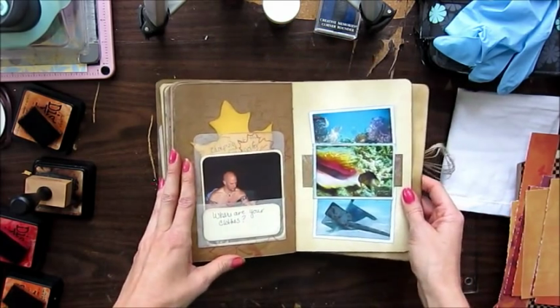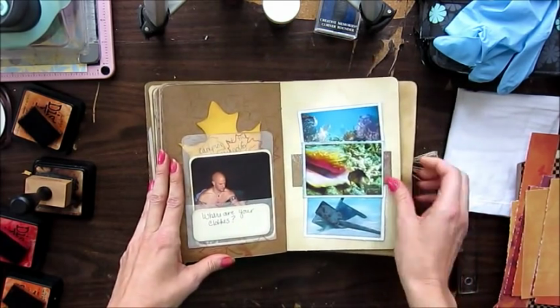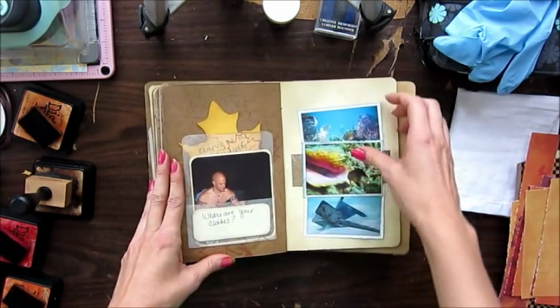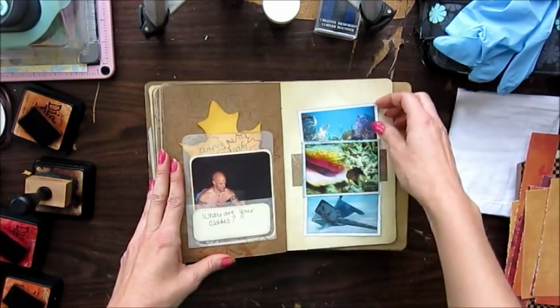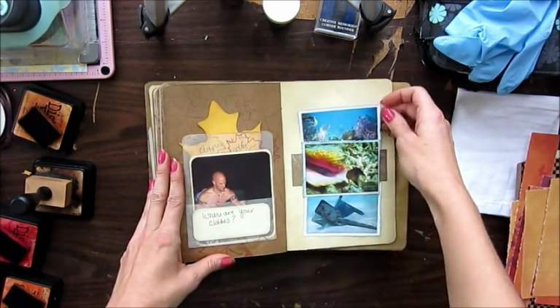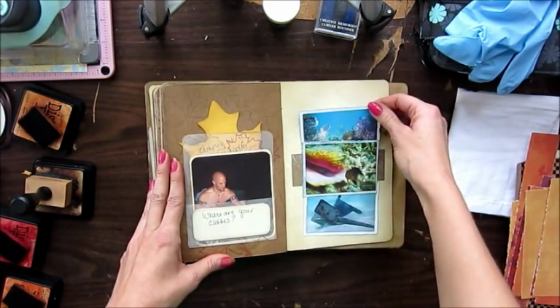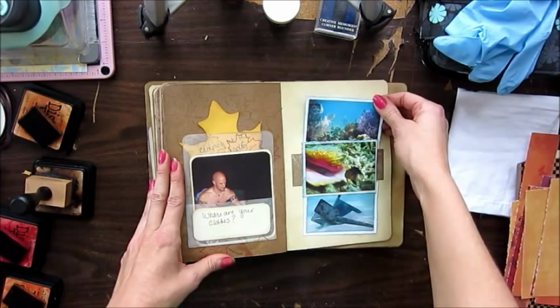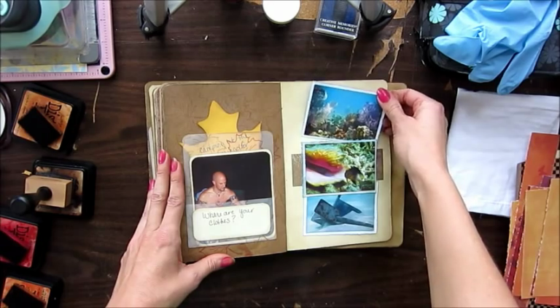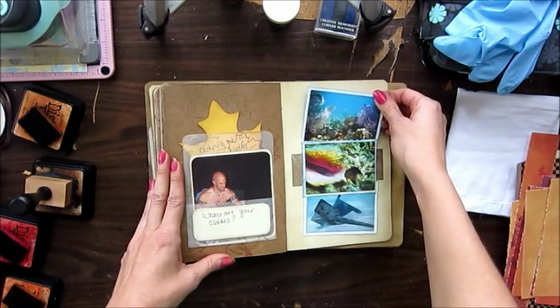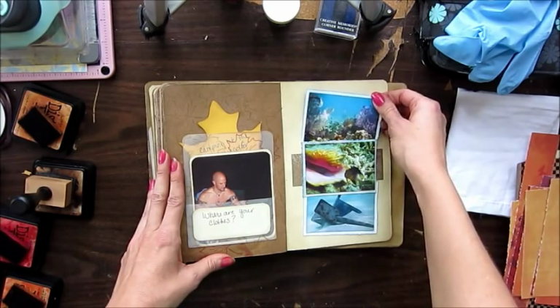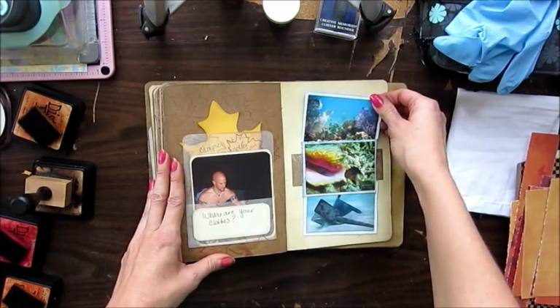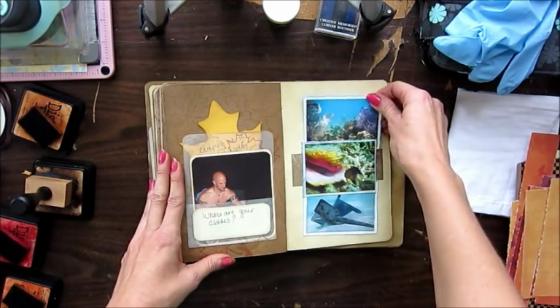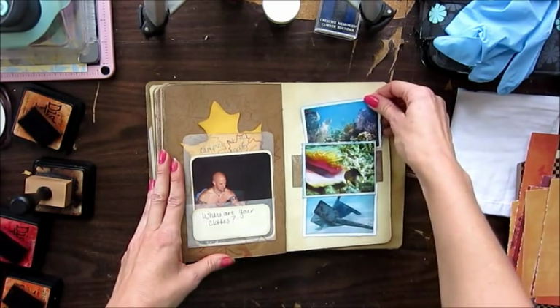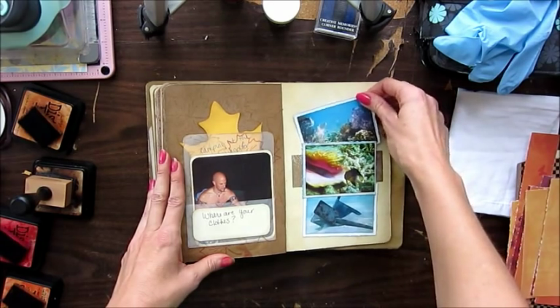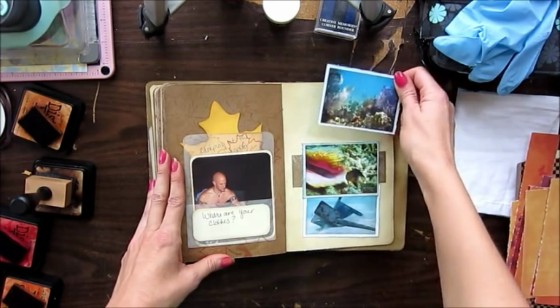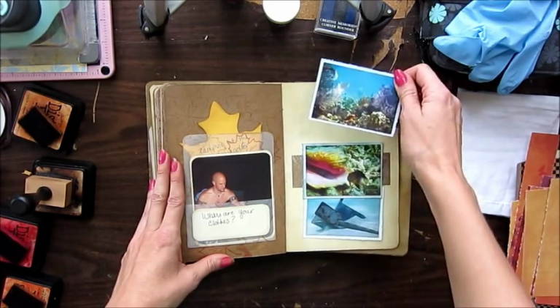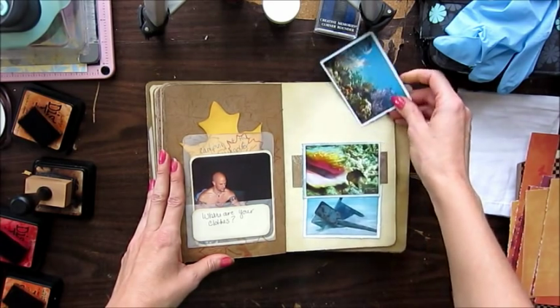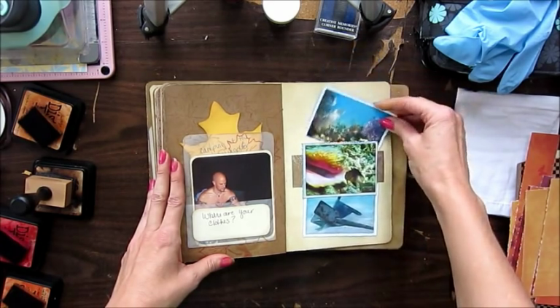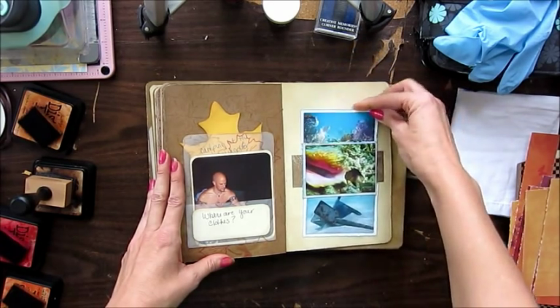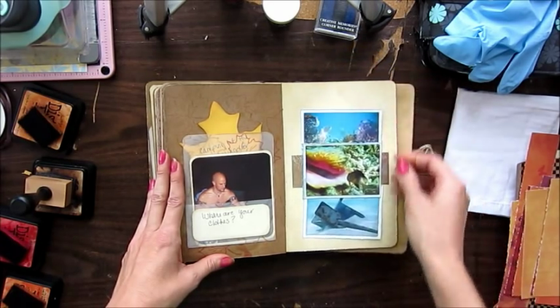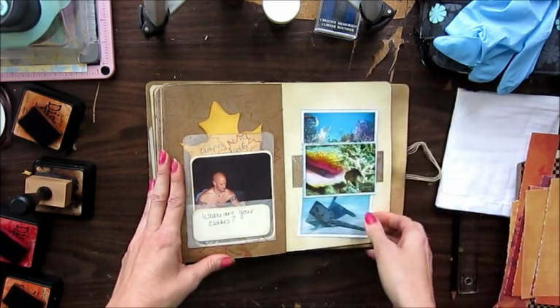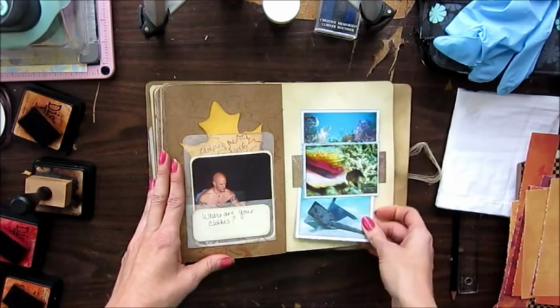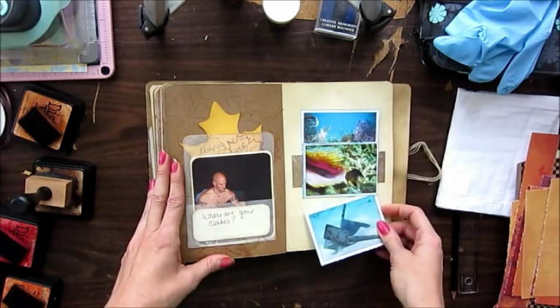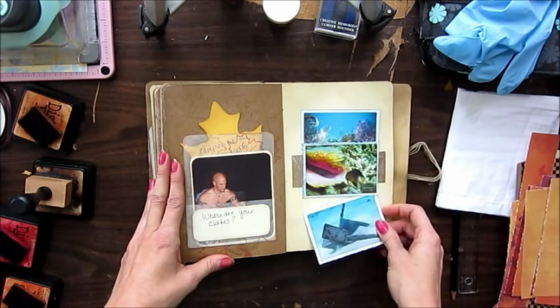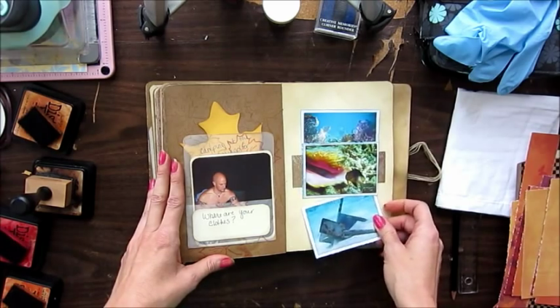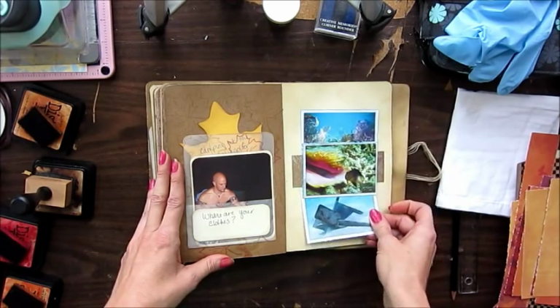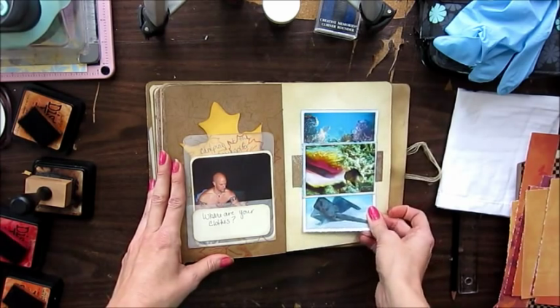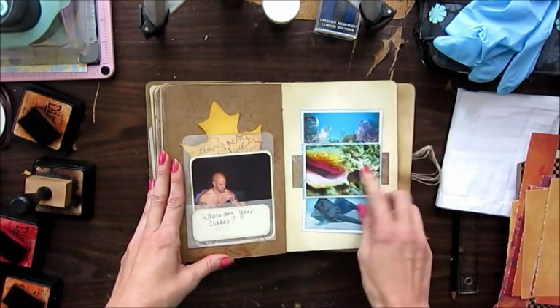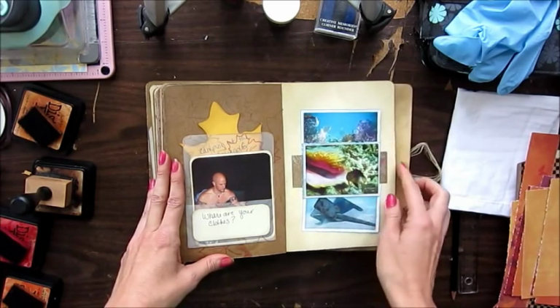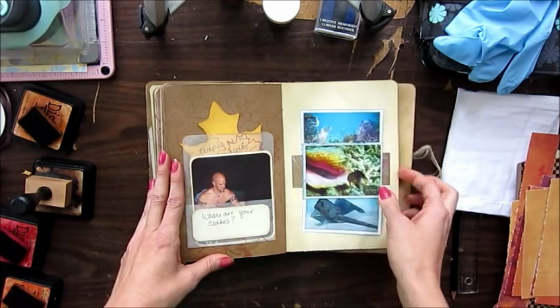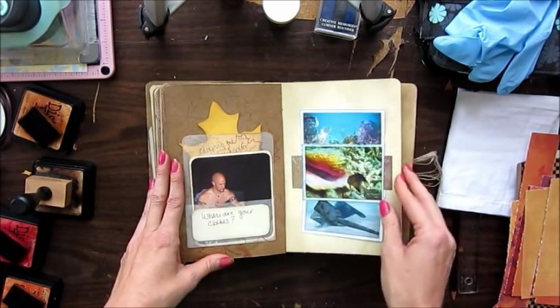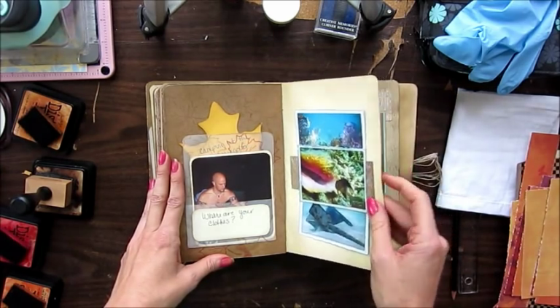This is when we went snorkeling down in Key Largo, Florida. These are some underwater pictures we took with our underwater camera case — we thought they were kind of cool.